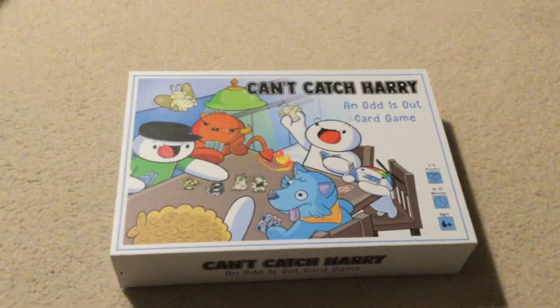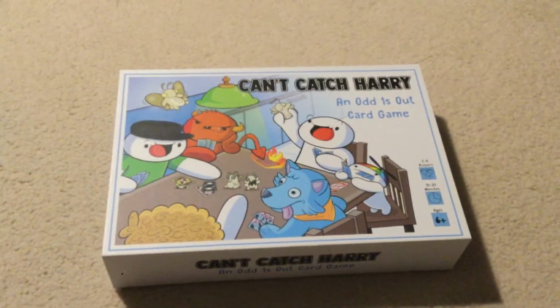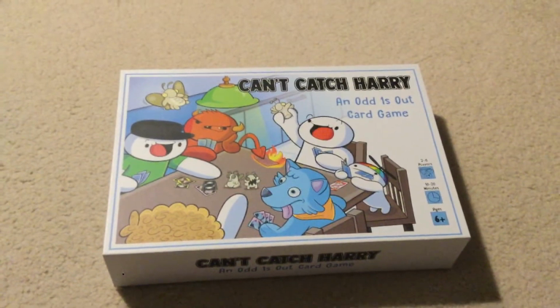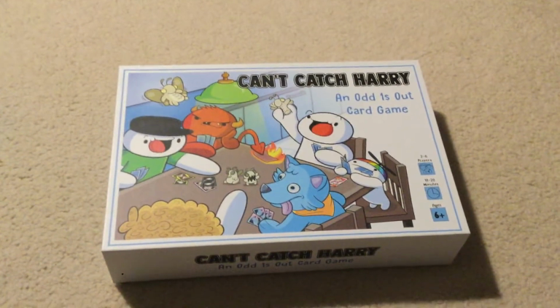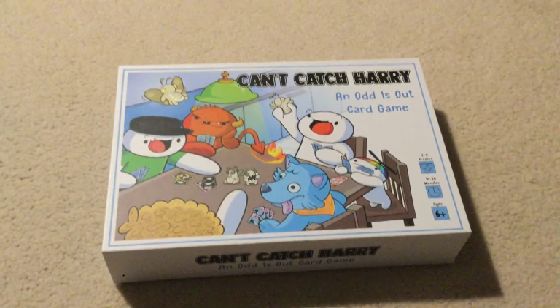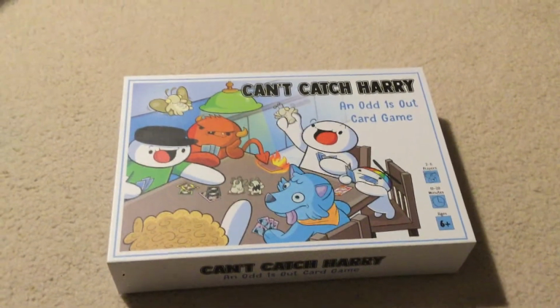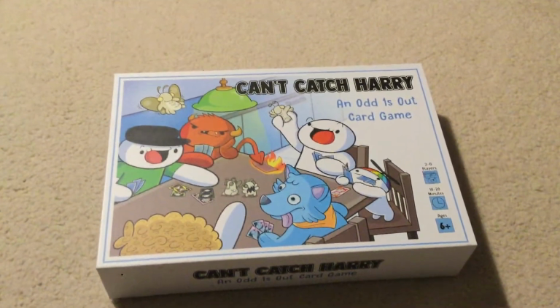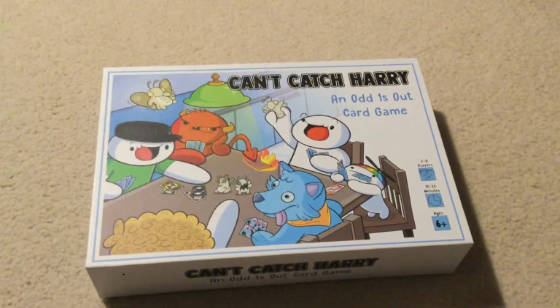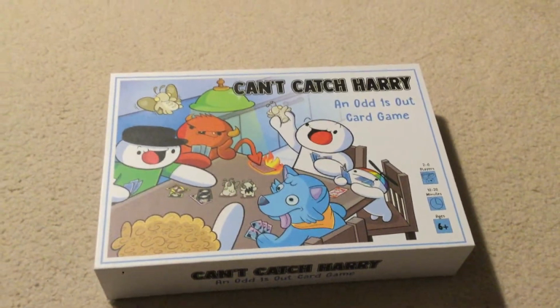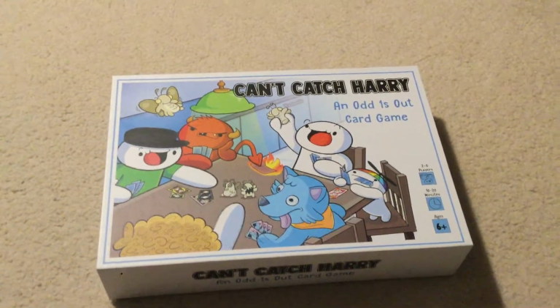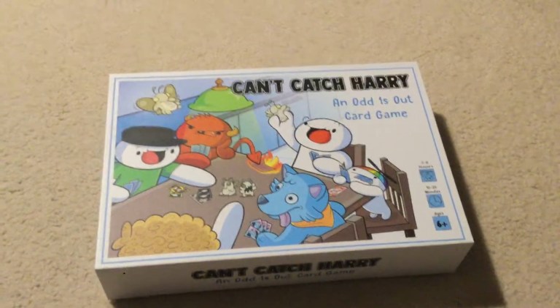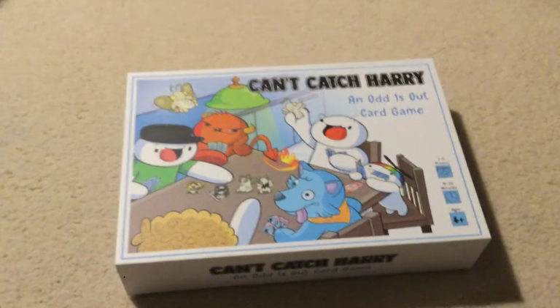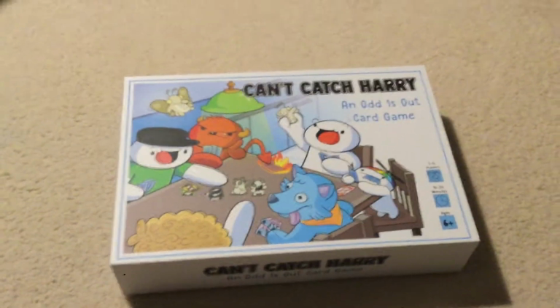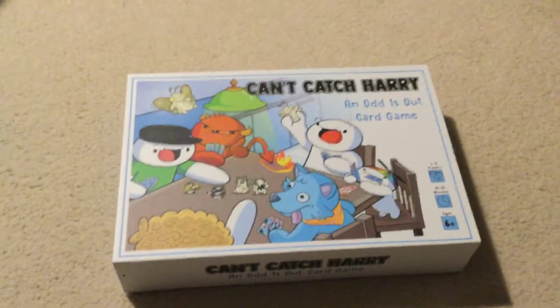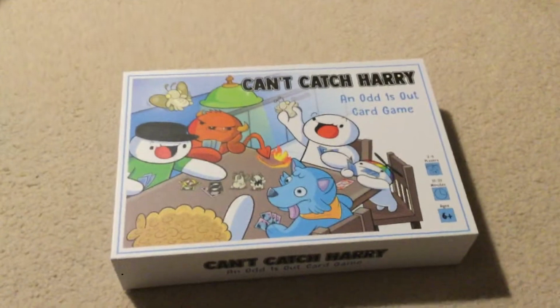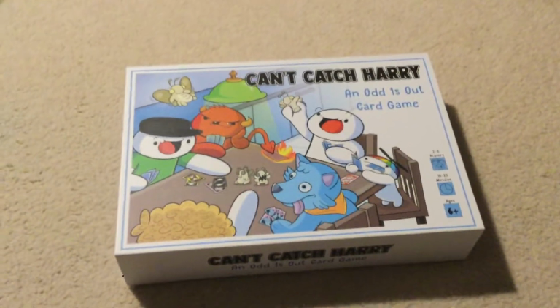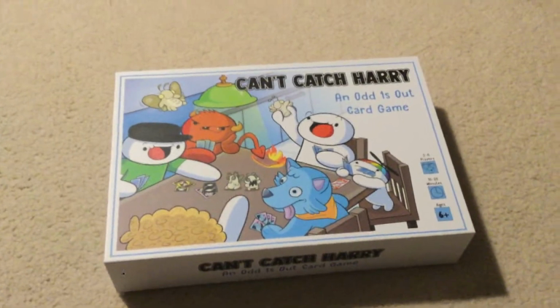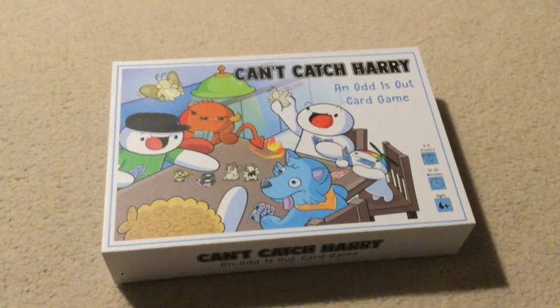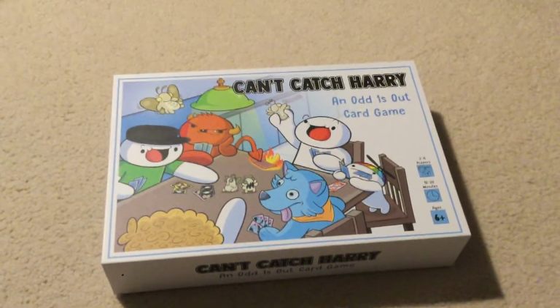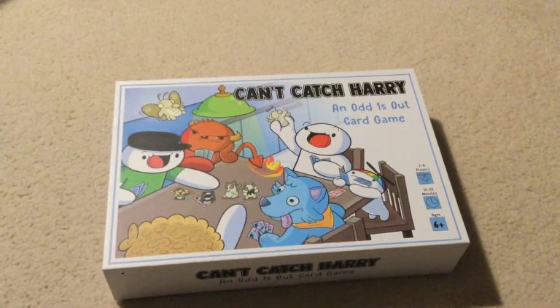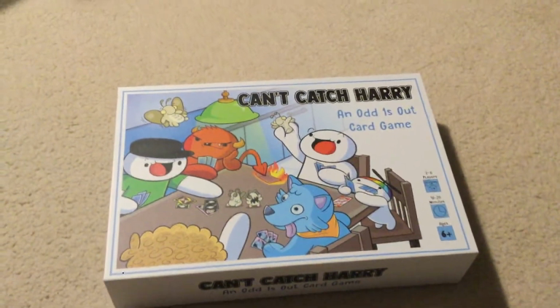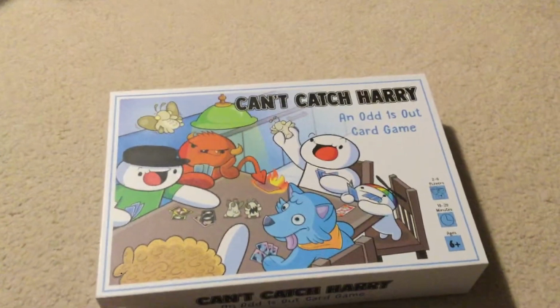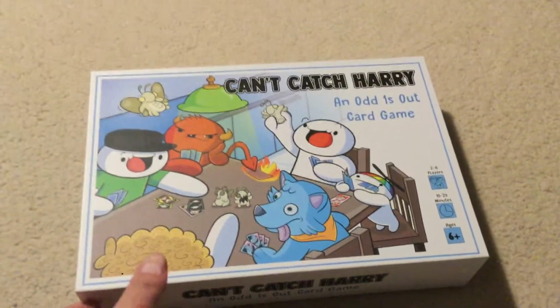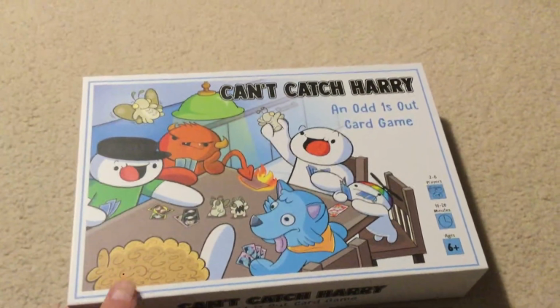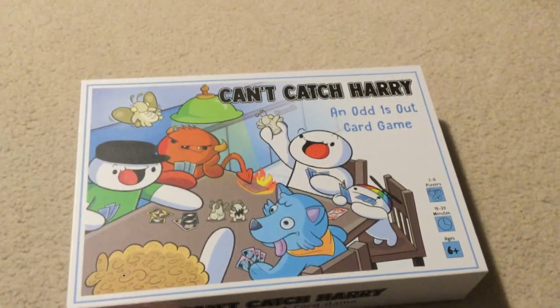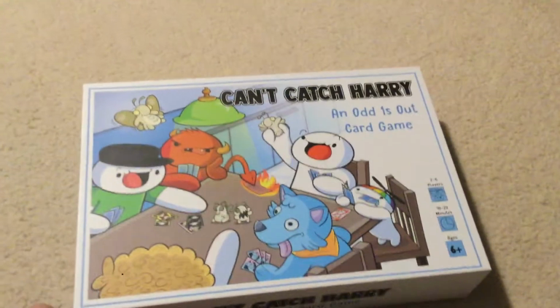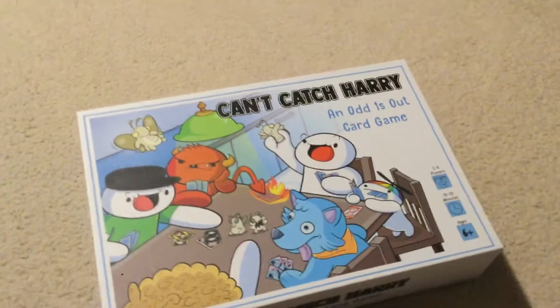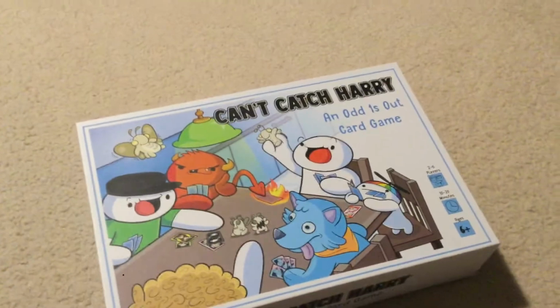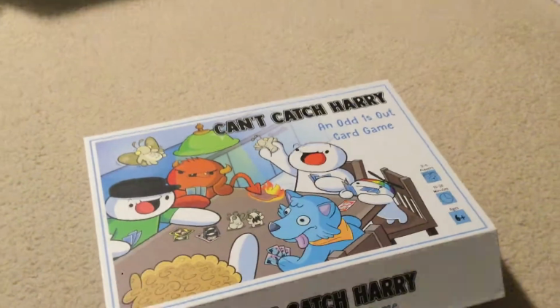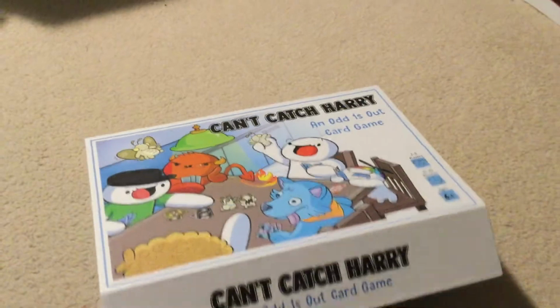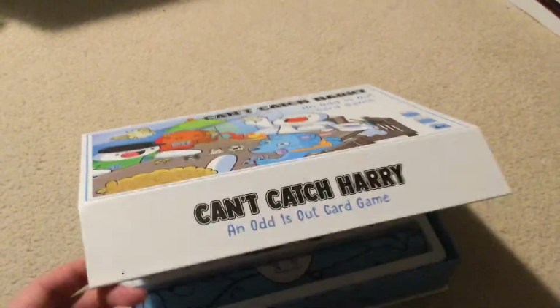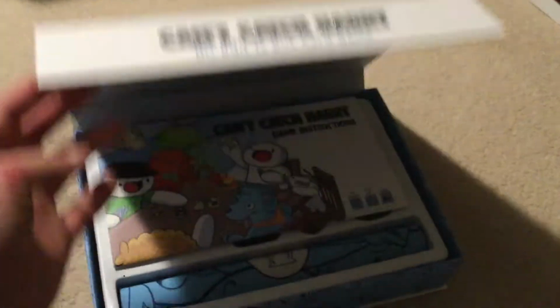So I just got this on Friday. It's a Can't Catch Harry board game. I got it from Target and I already unwrapped all the plastic off, but I will show you the content anyways.